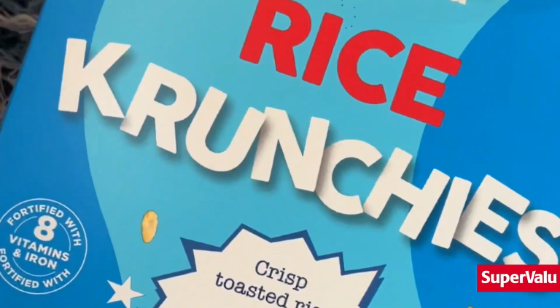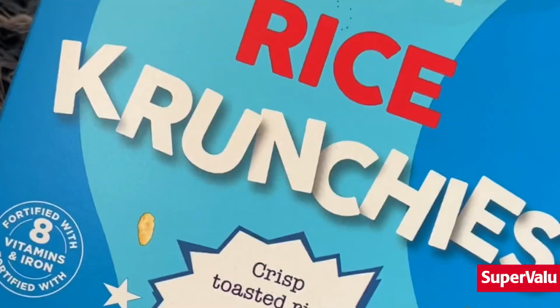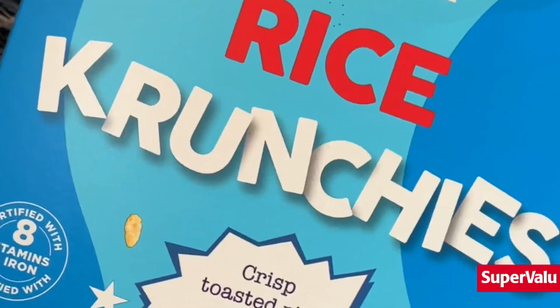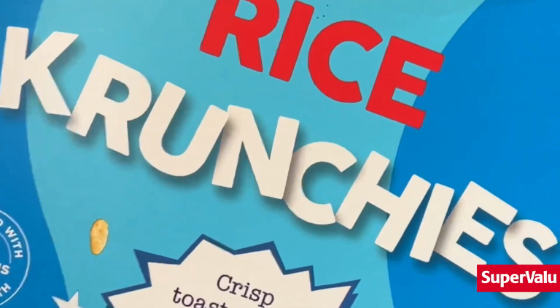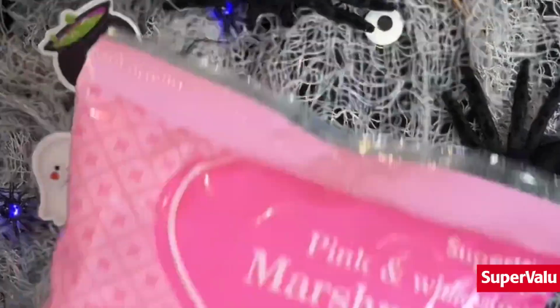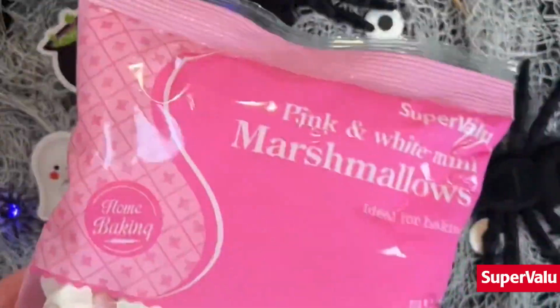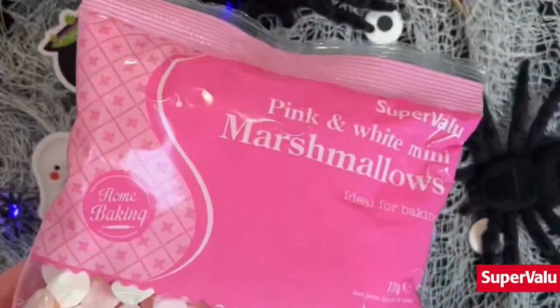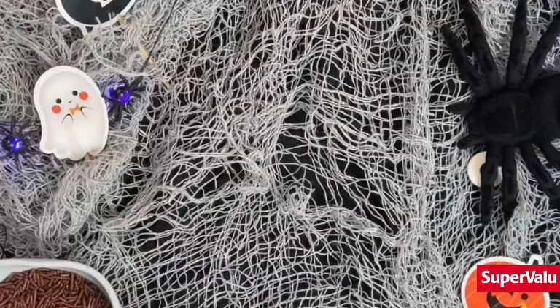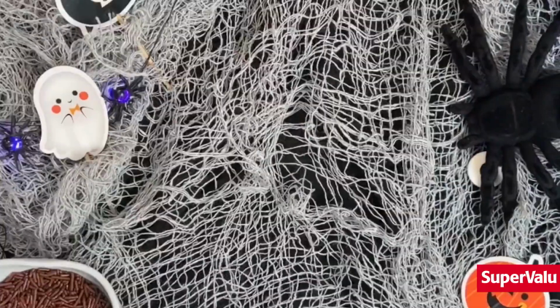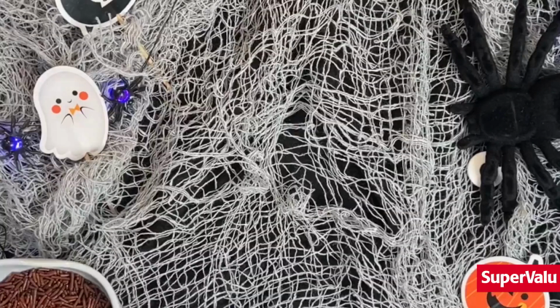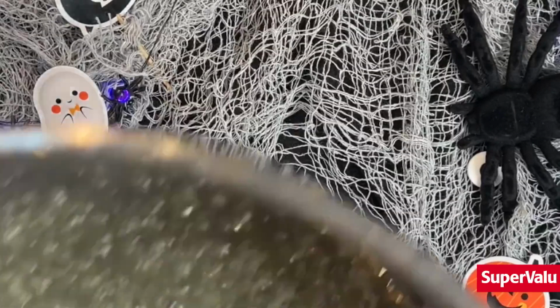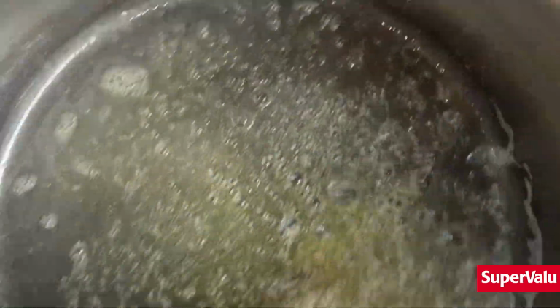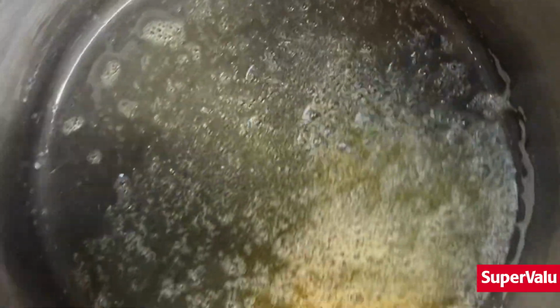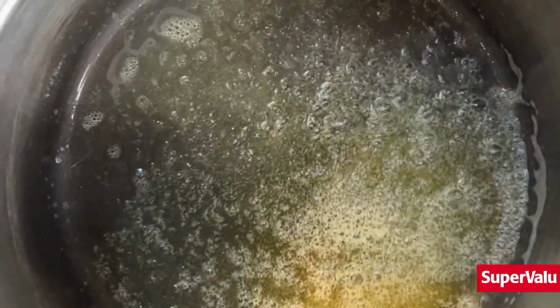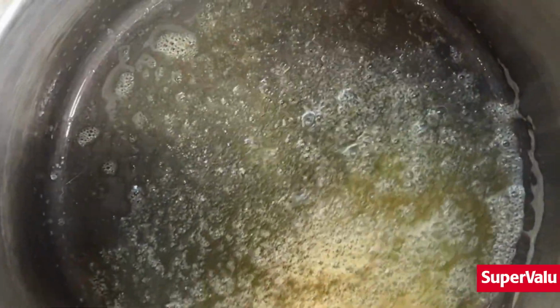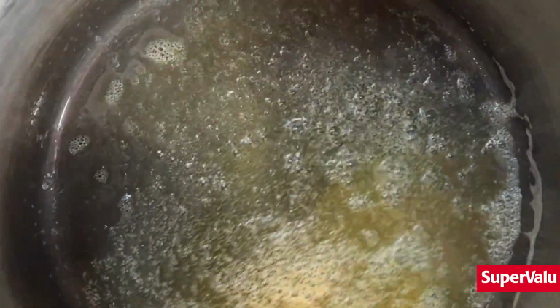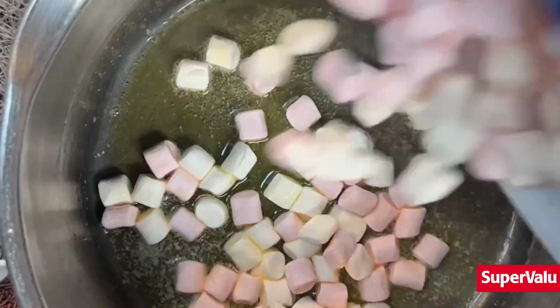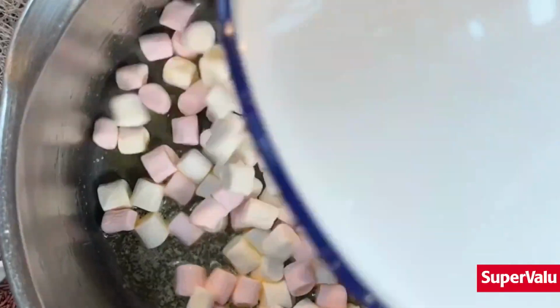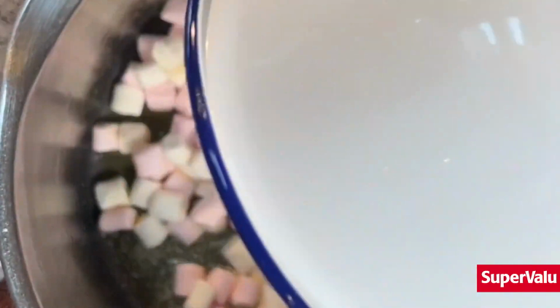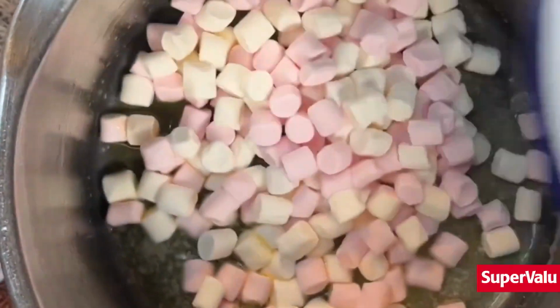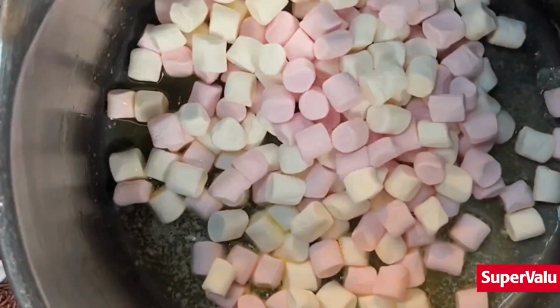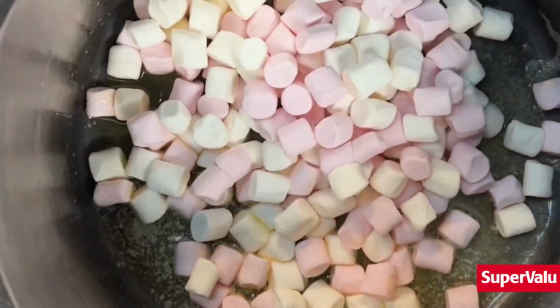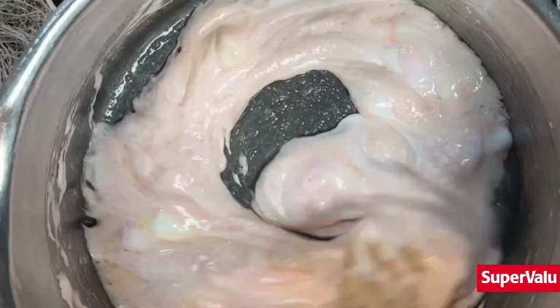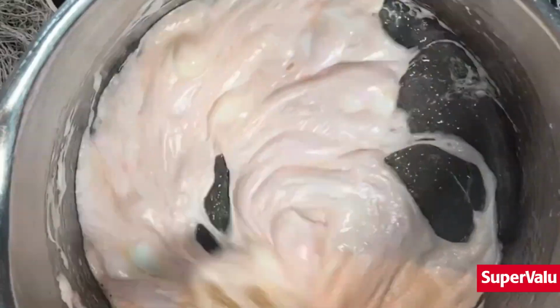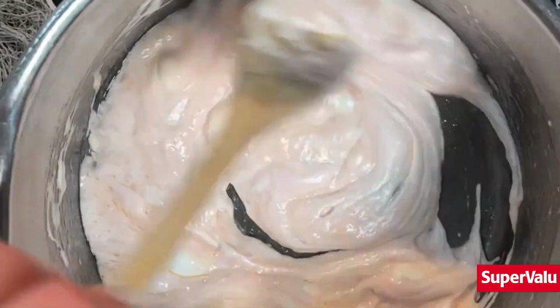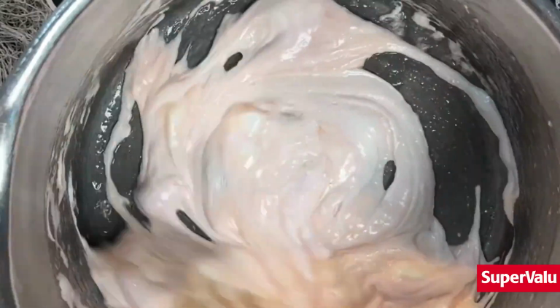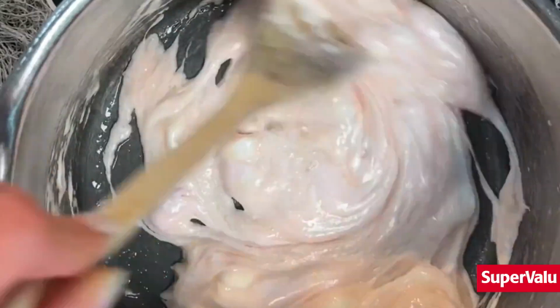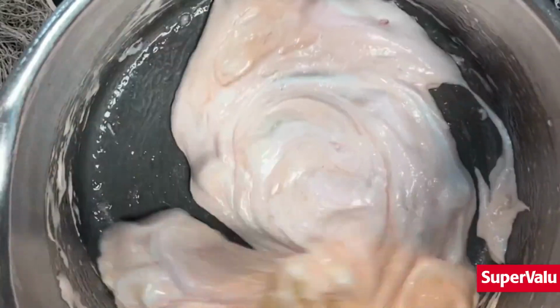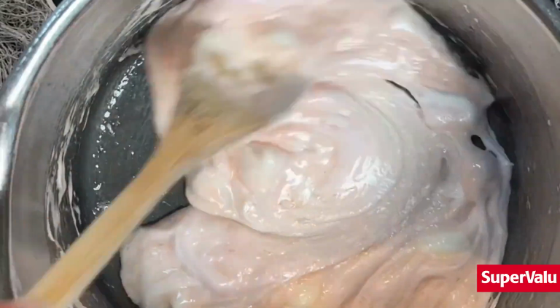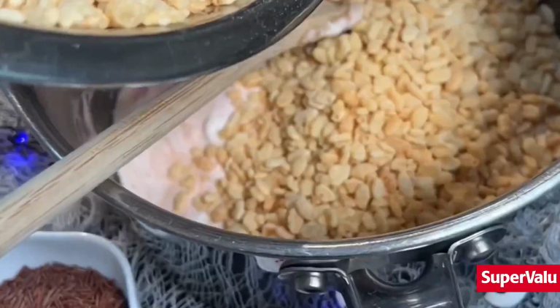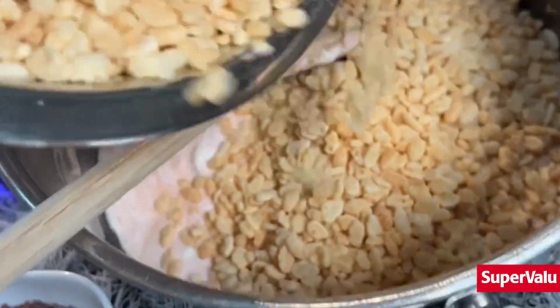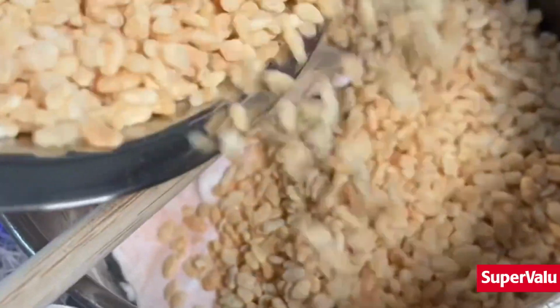I have my Super Value Rice Crunchies and Marshmallows to get us started. I've melted some butter, added in my marshmallows and back on the heat until it melts just like this.